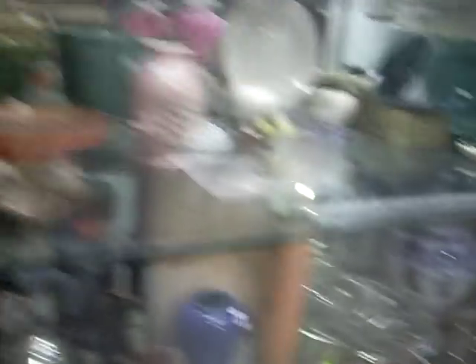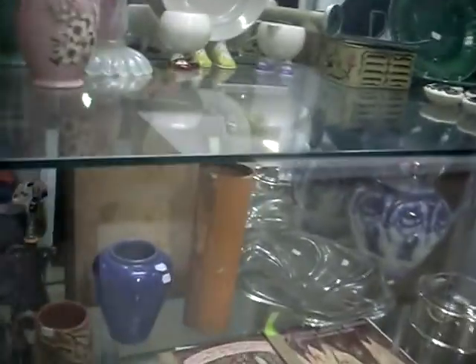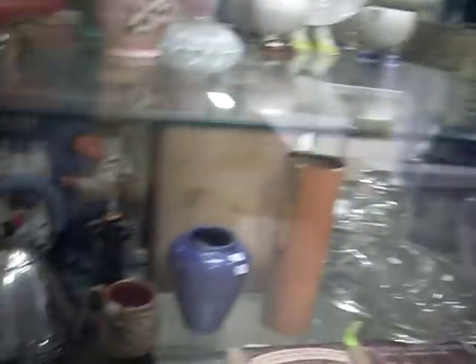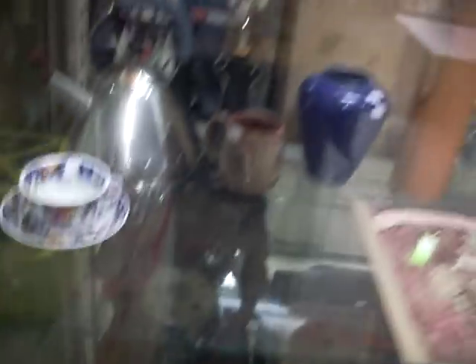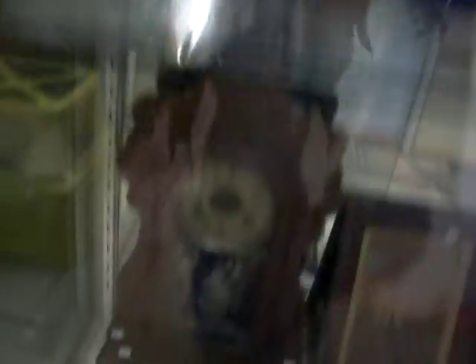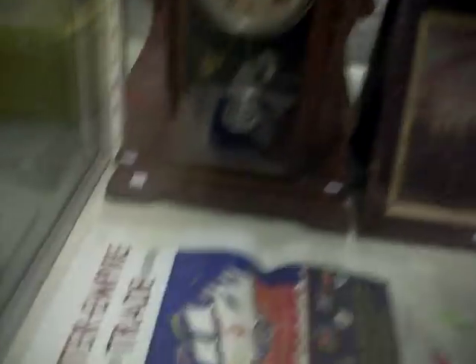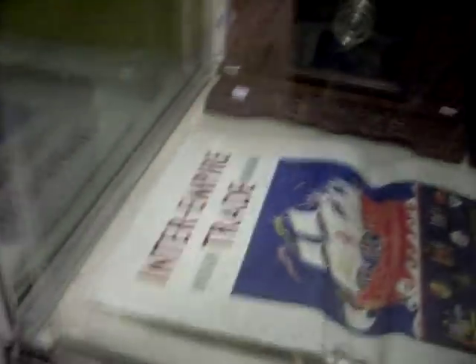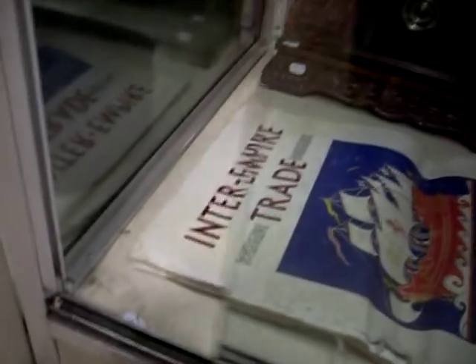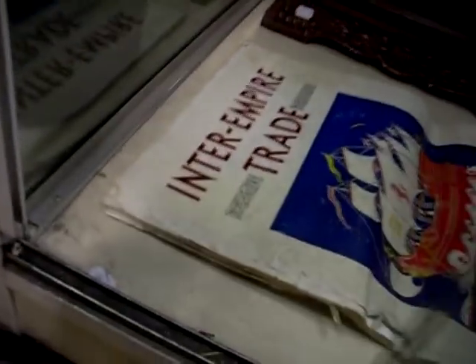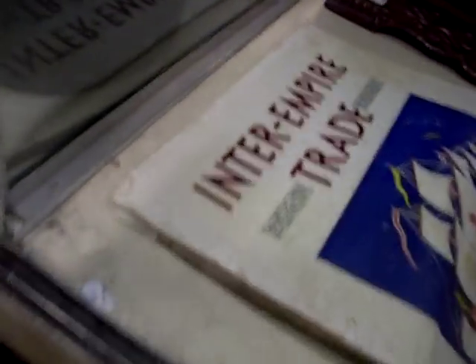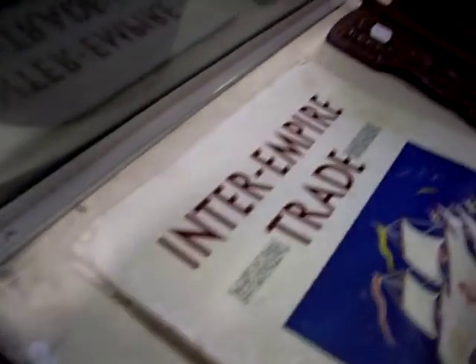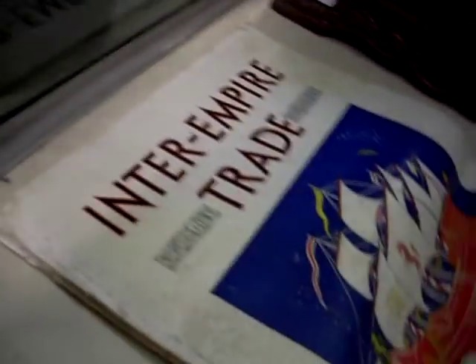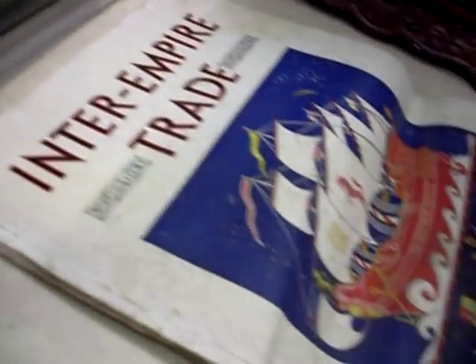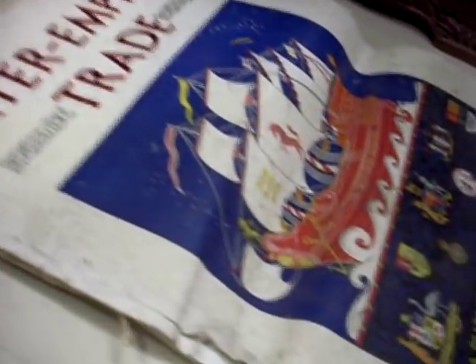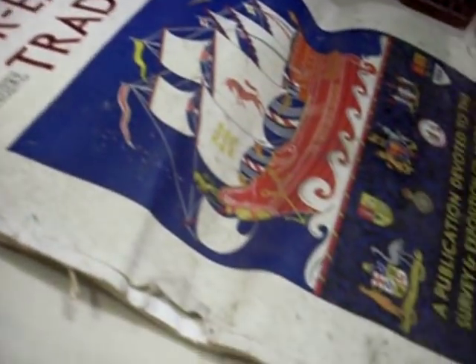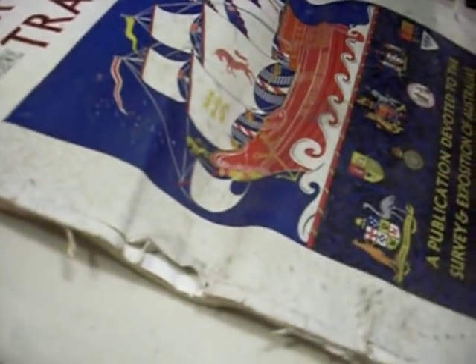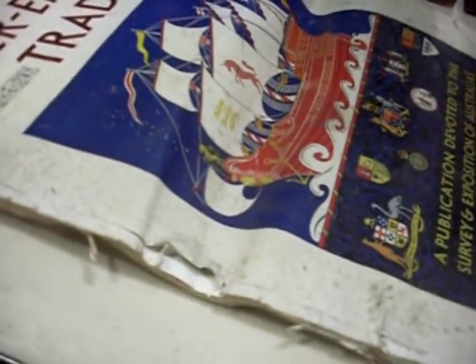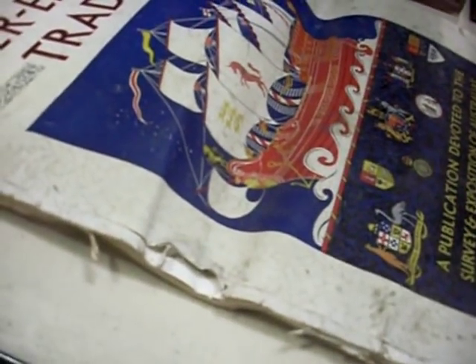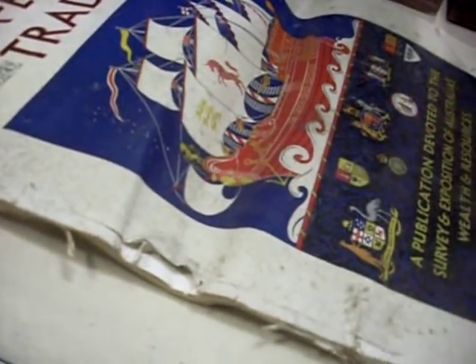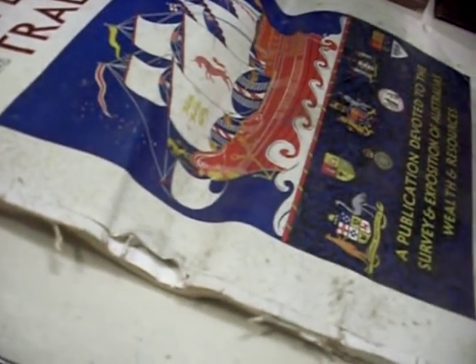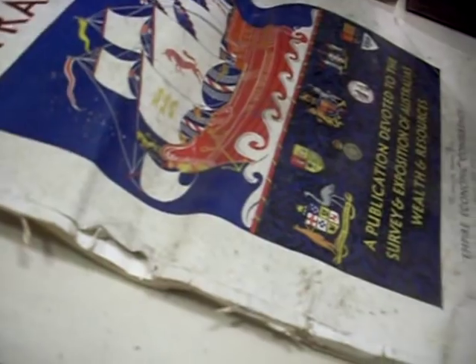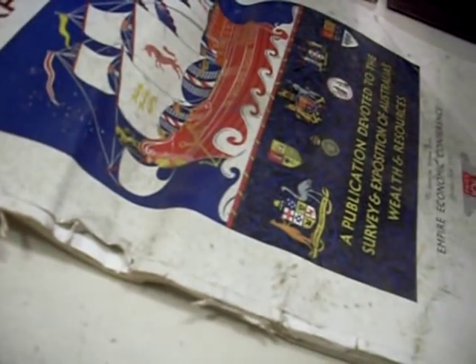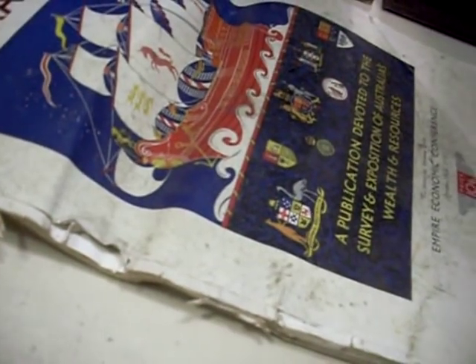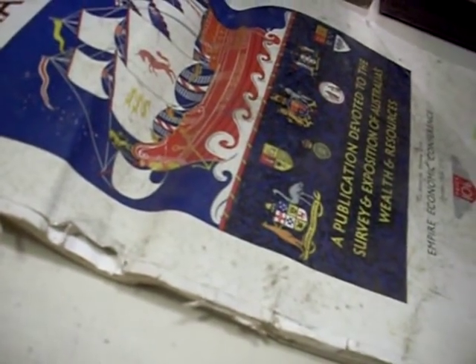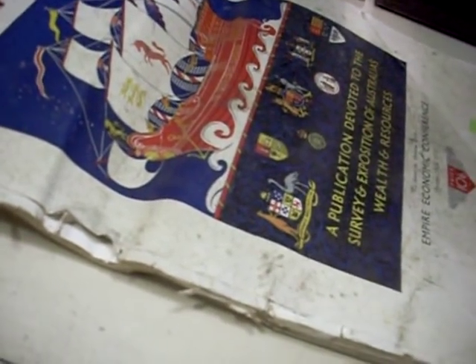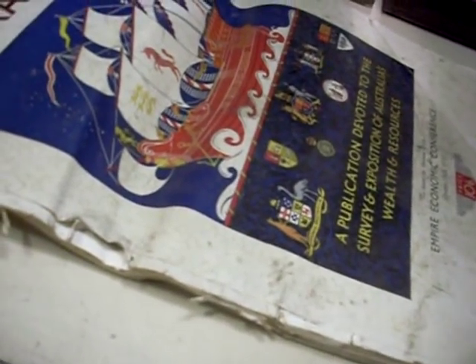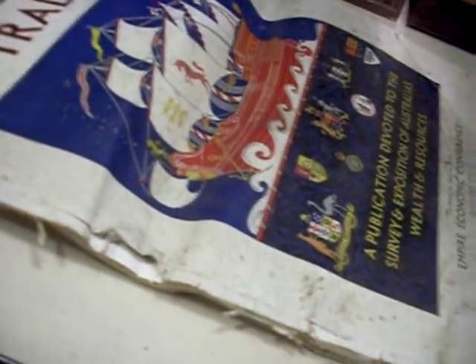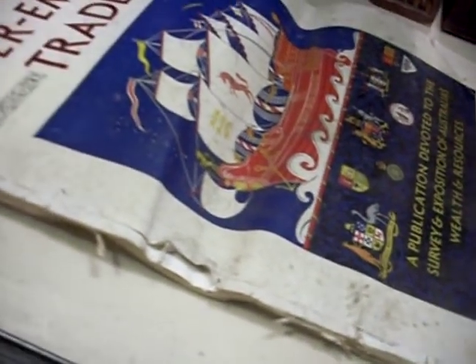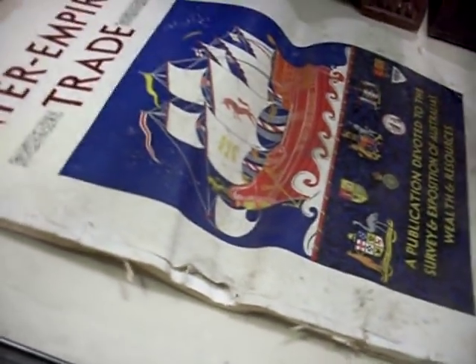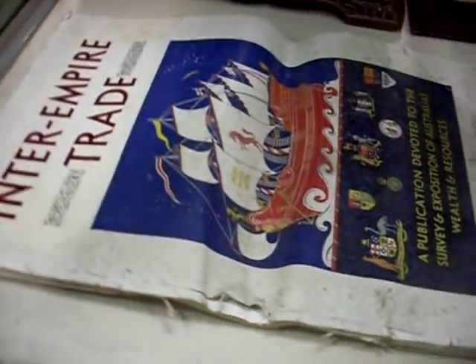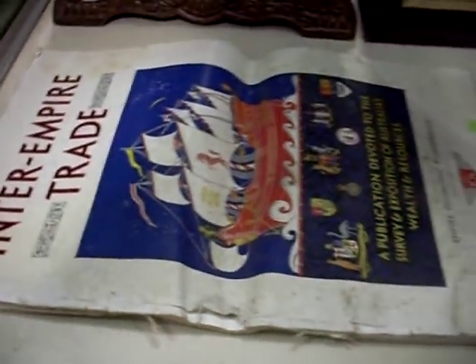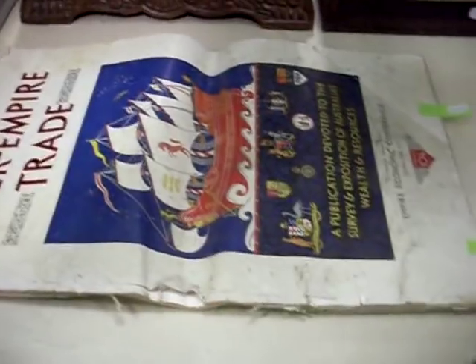Some nice stuff down in the end cabinet as well. Inter-Empire trade magazine — a publication devoted to the survey and exposition of Australia's wealth and resources. It's got really cool plates and stuff throughout it.